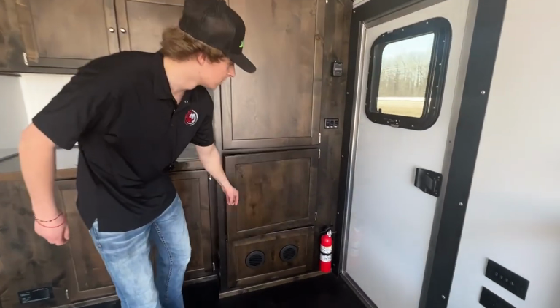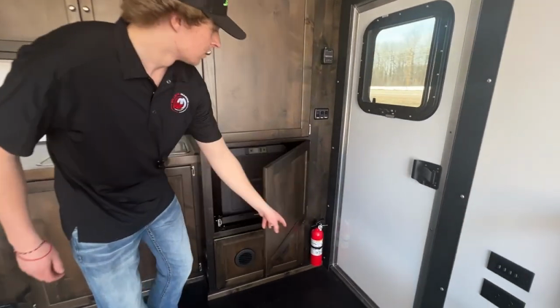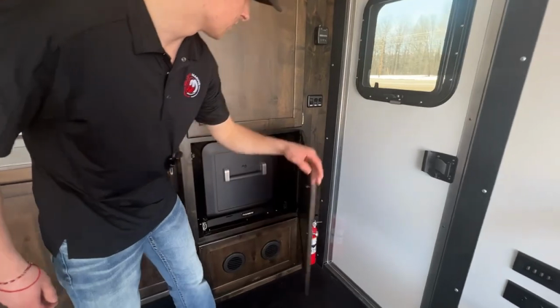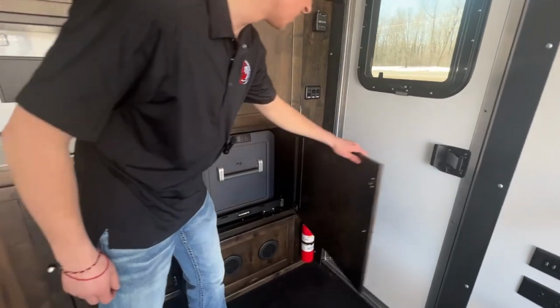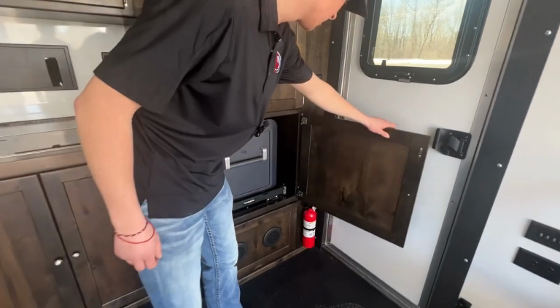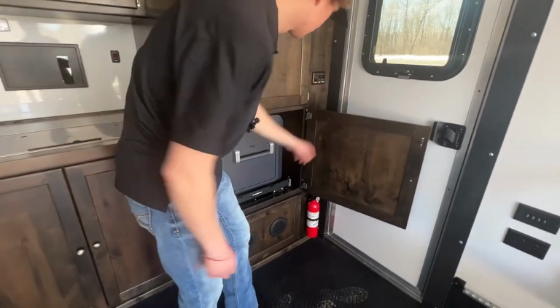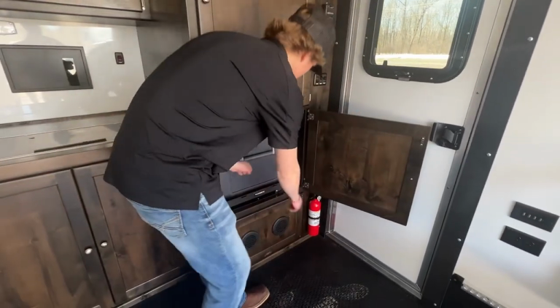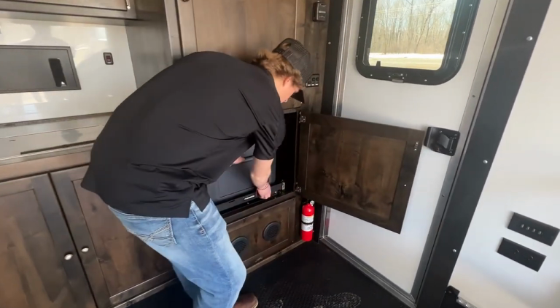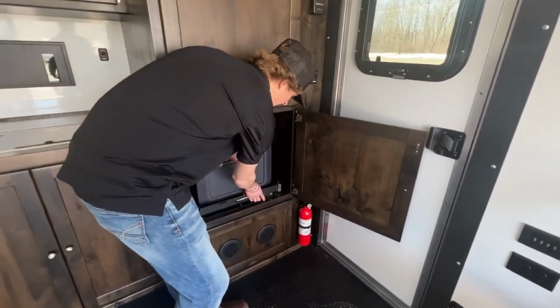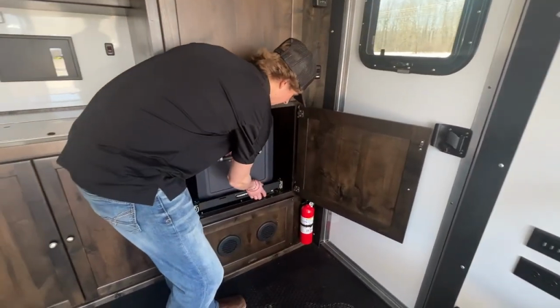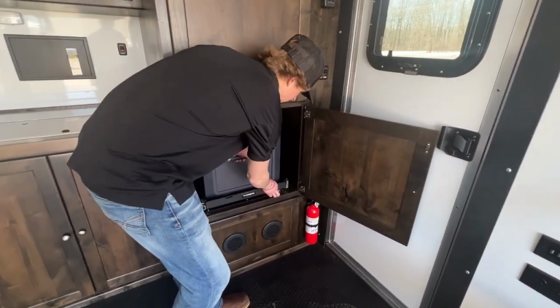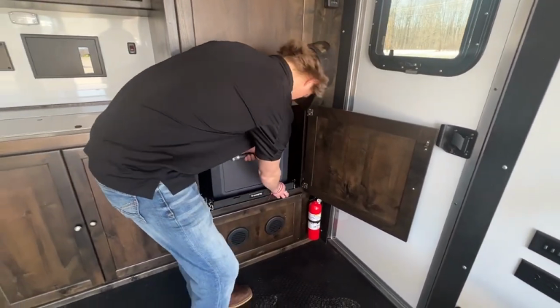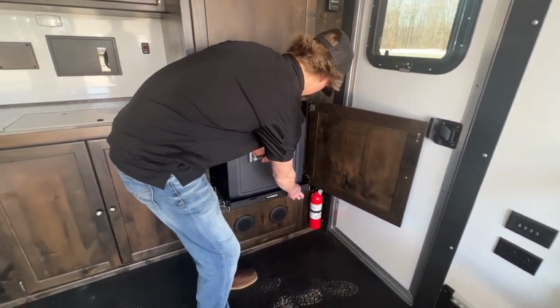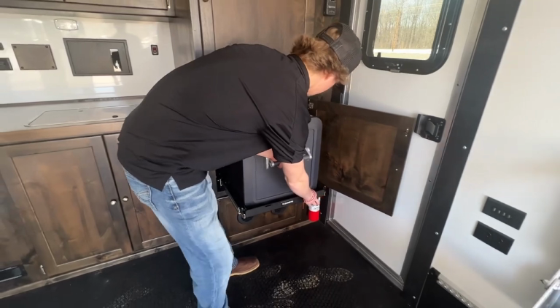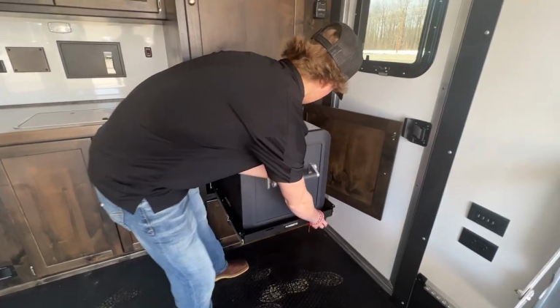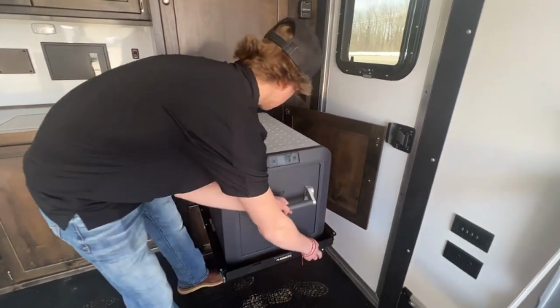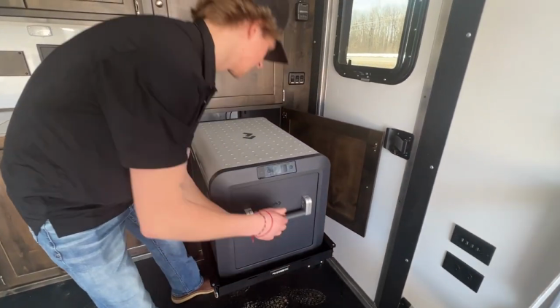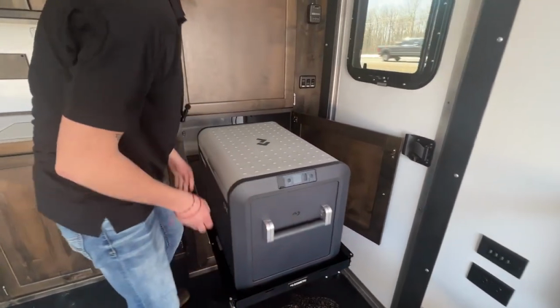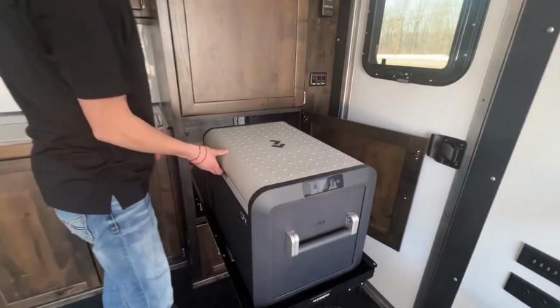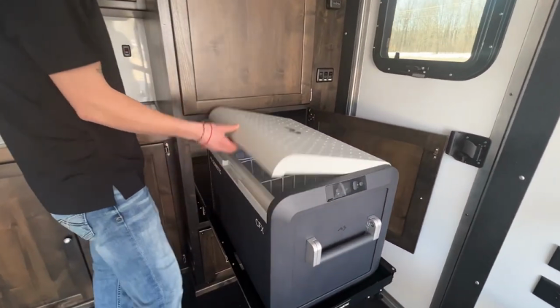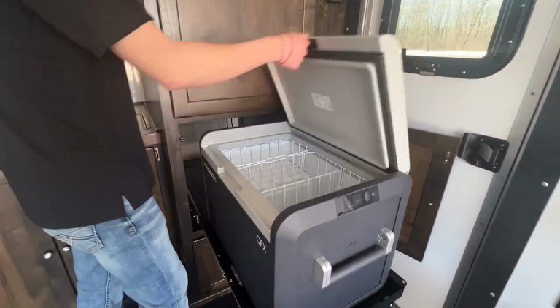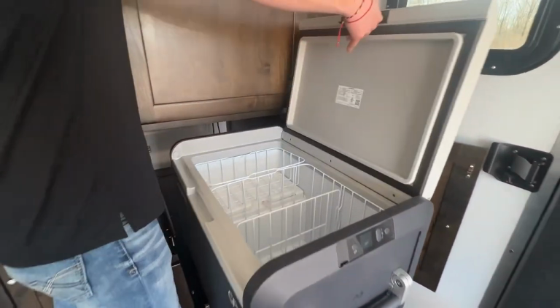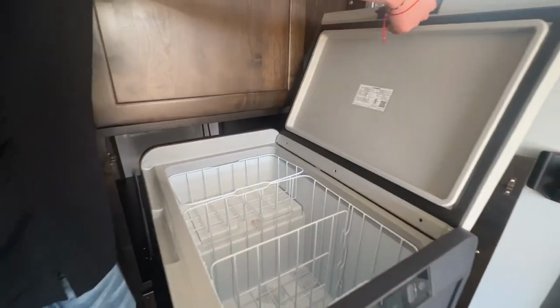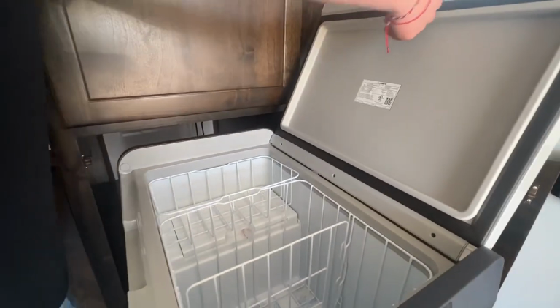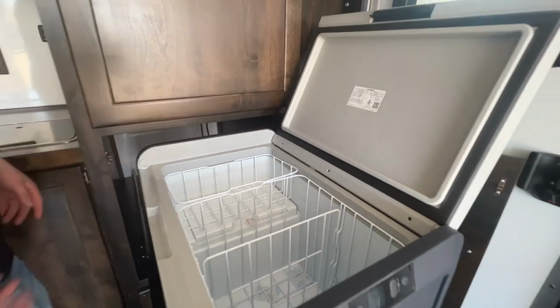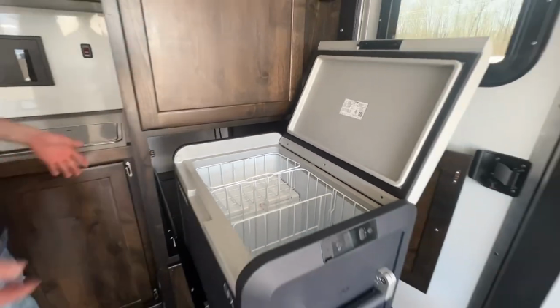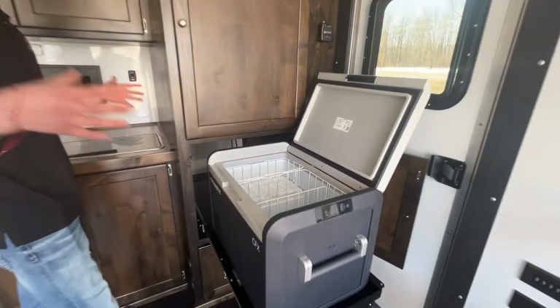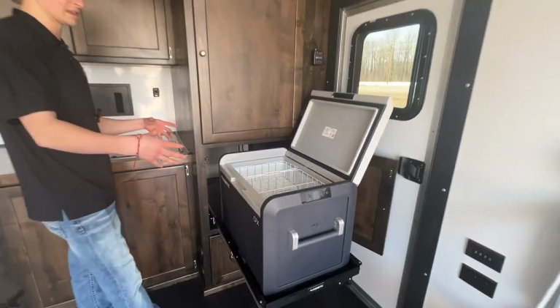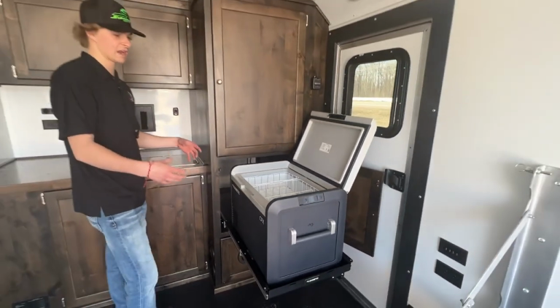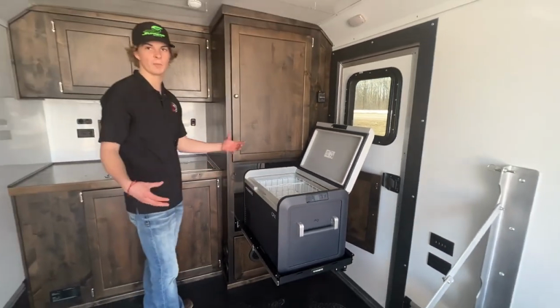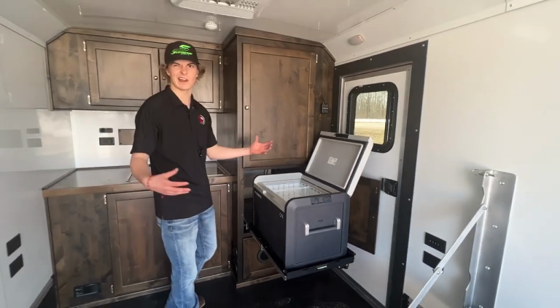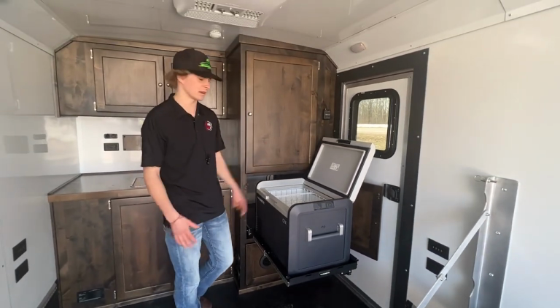Here is gonna be your fridge — there's a little trigger lock on the bottom, you just push it over and it pulls right out. It's gonna make your camping trips a breeze, with everything on the inside so no bears or animals are gonna get into your stuff.